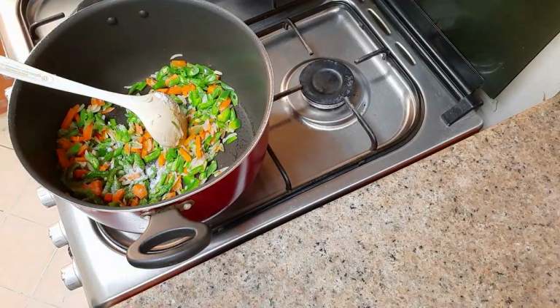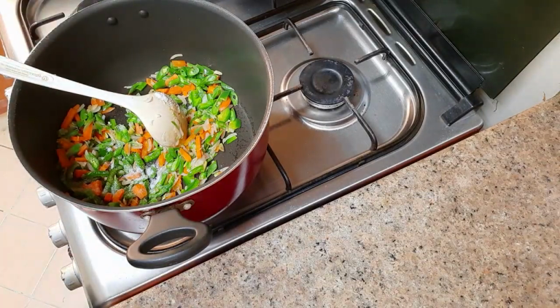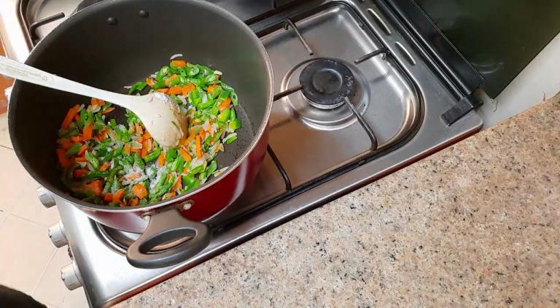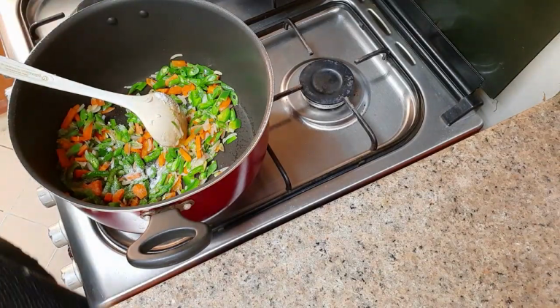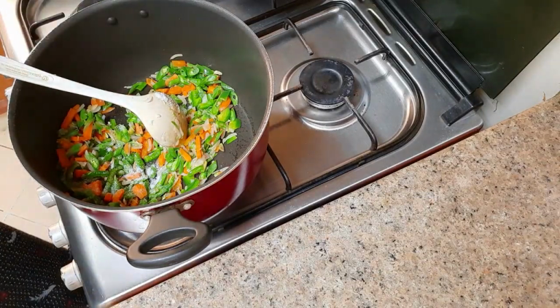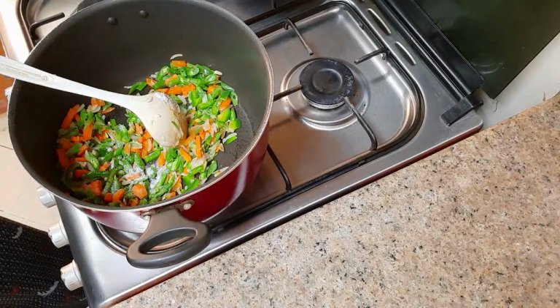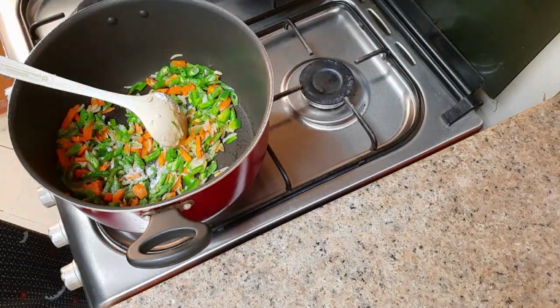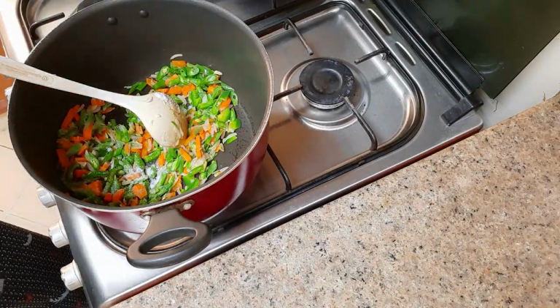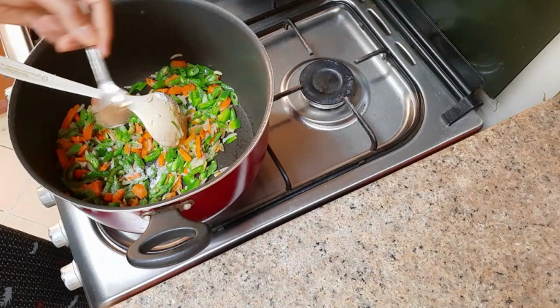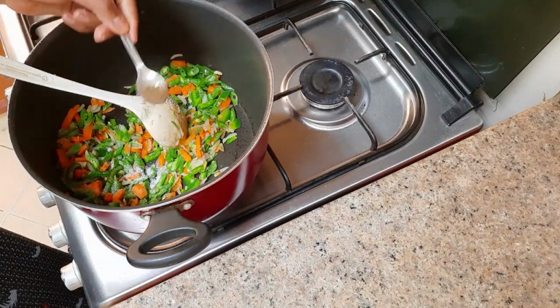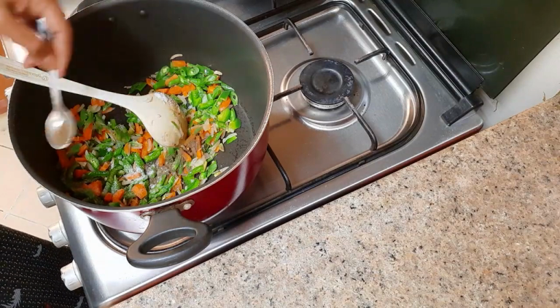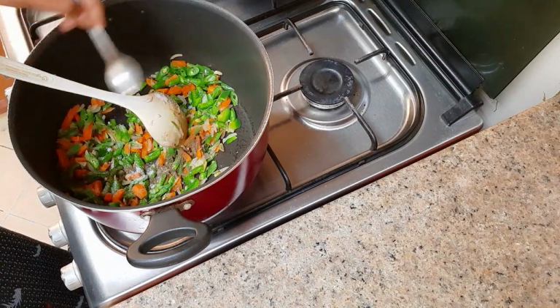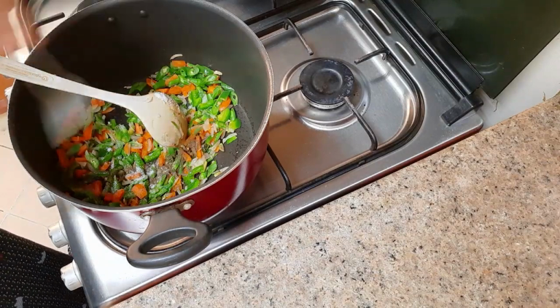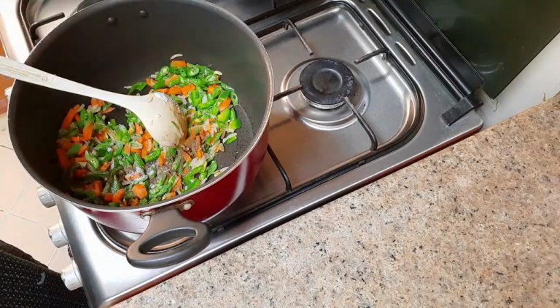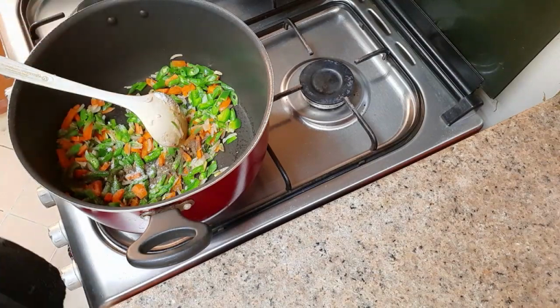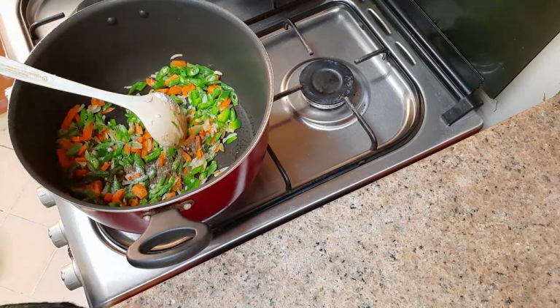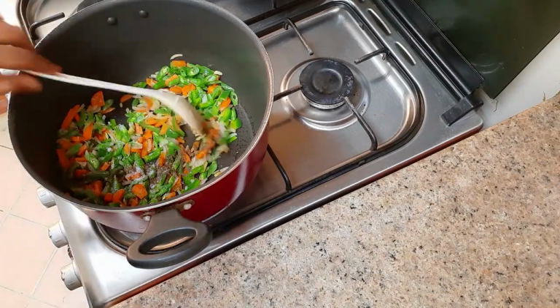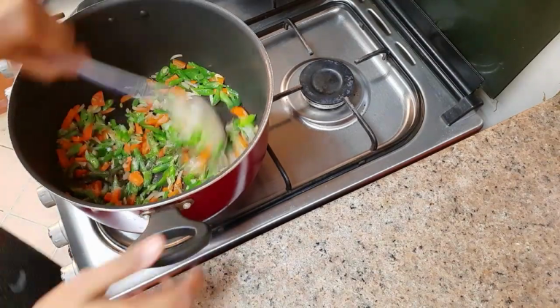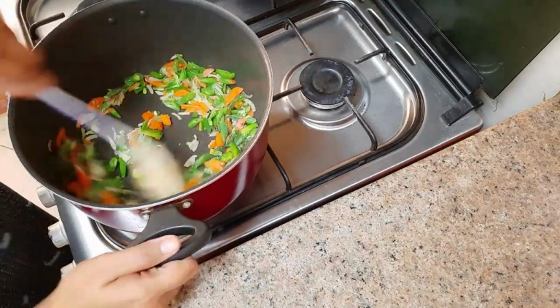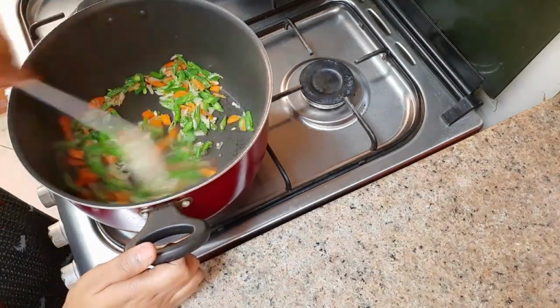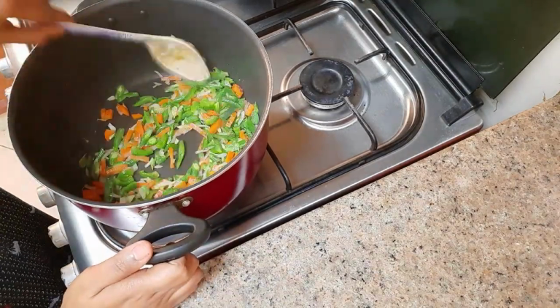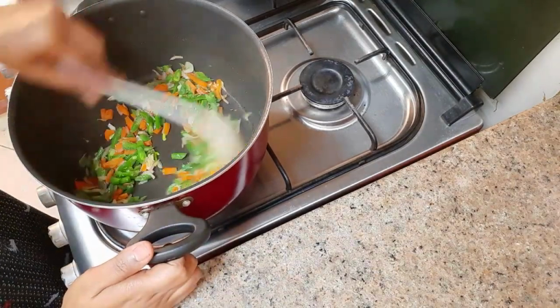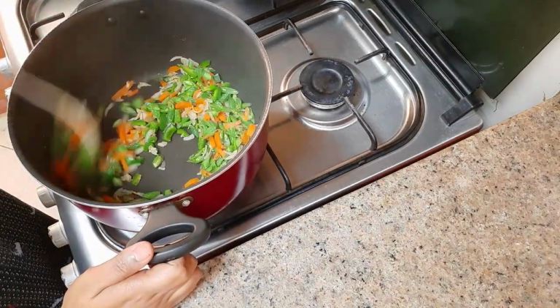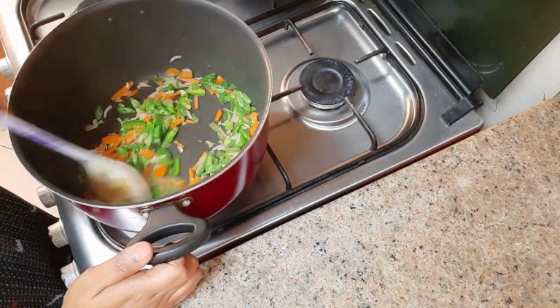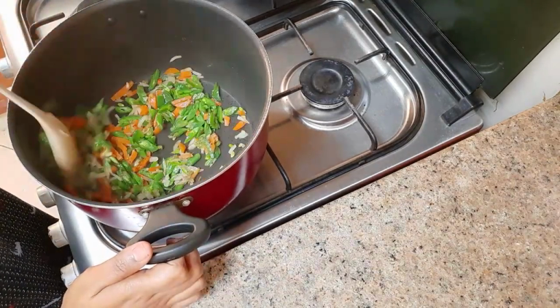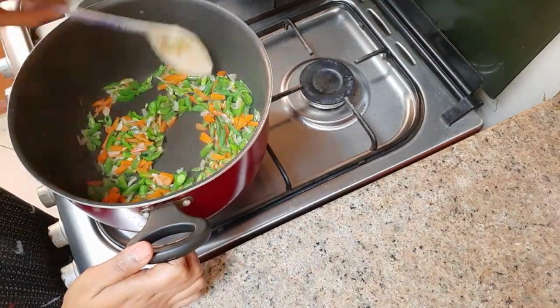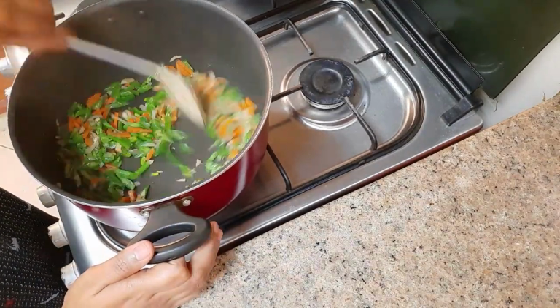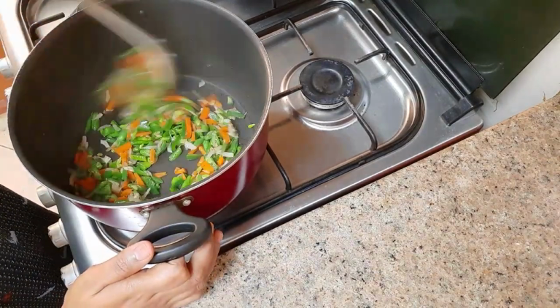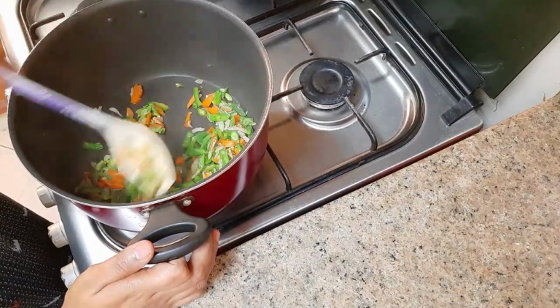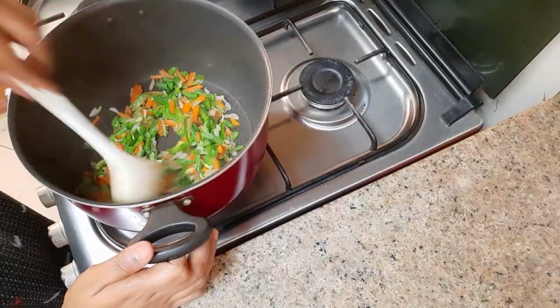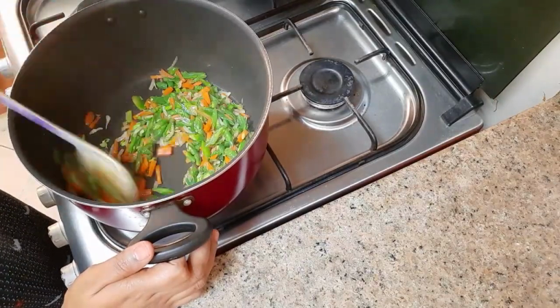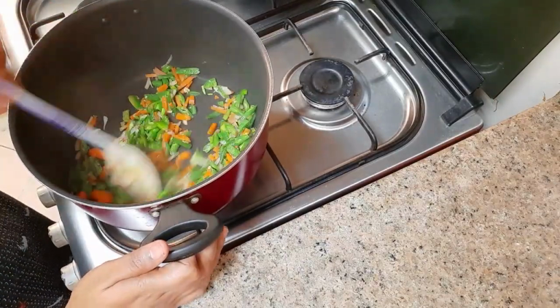Then add the cooked egg and mix it well. The flame must be kept on high.